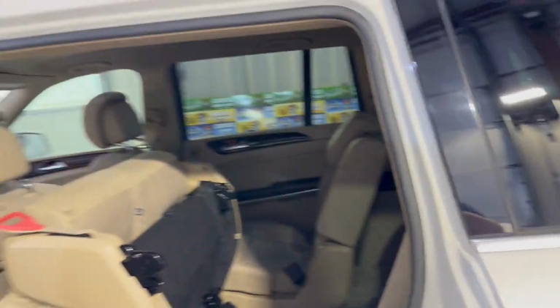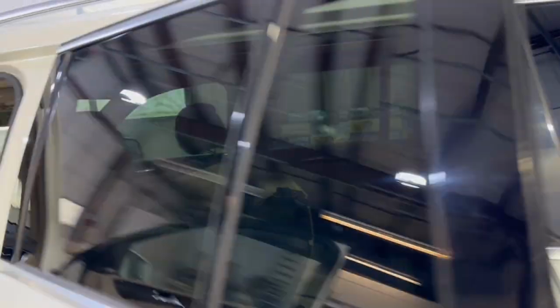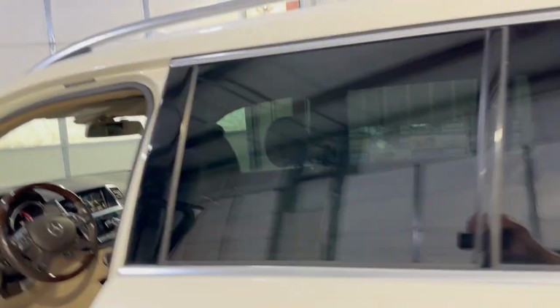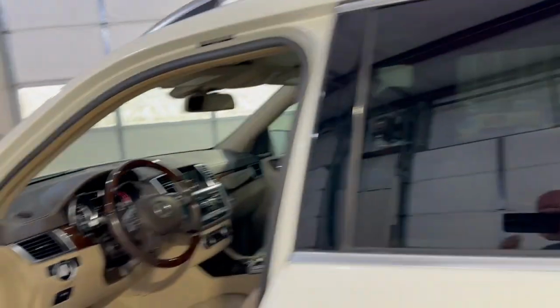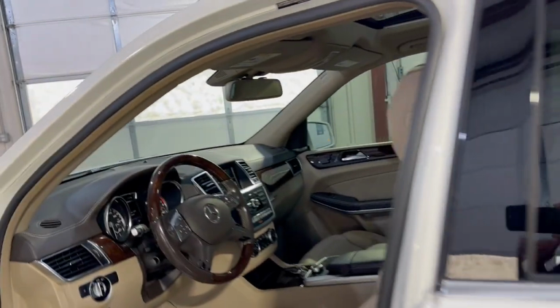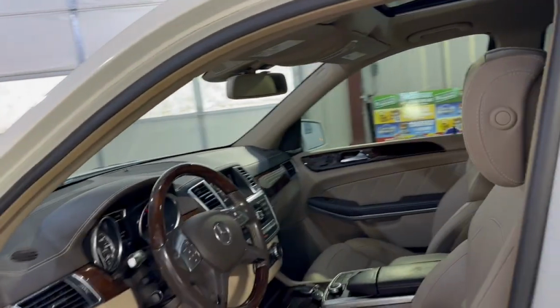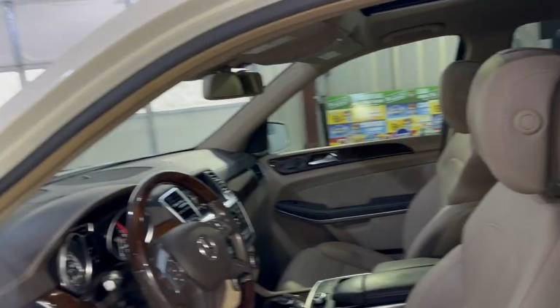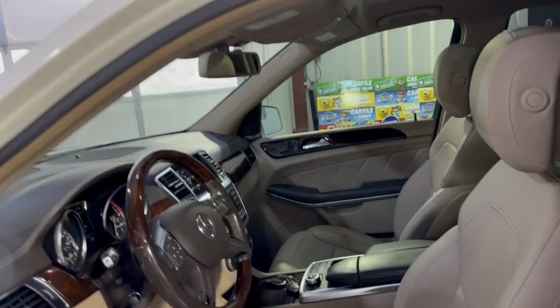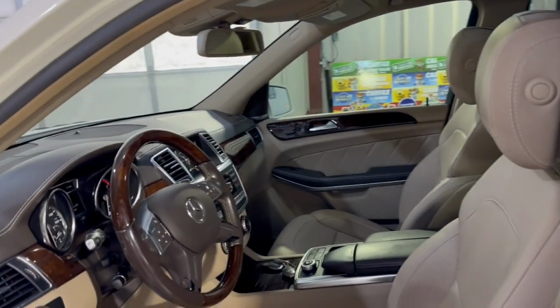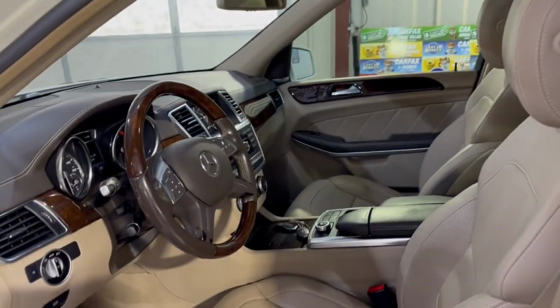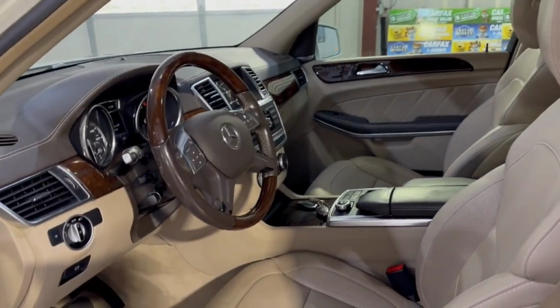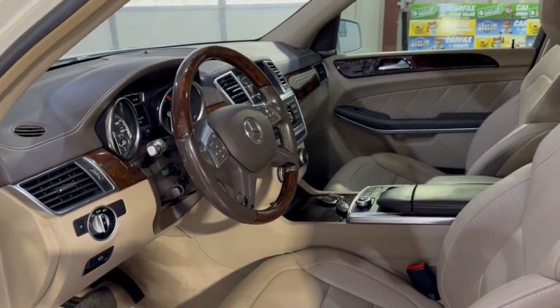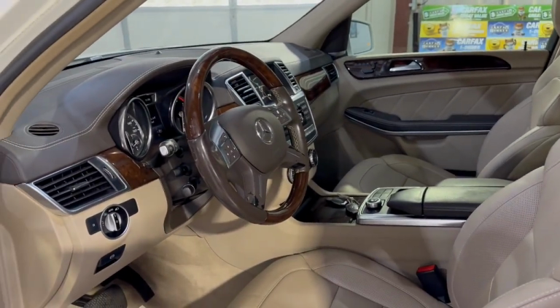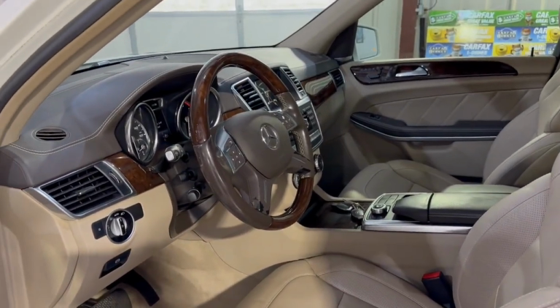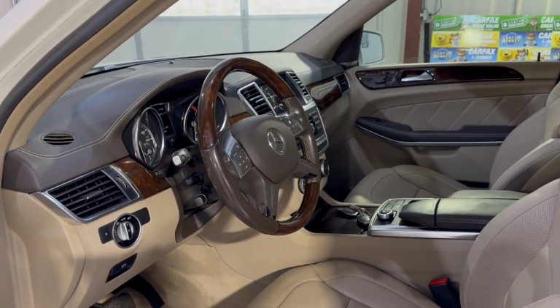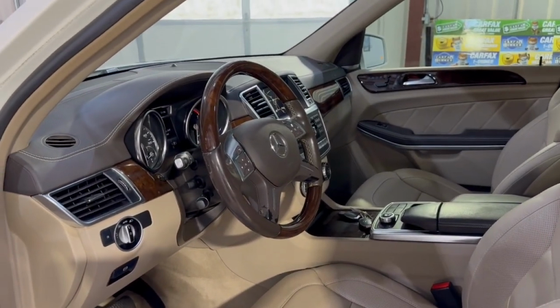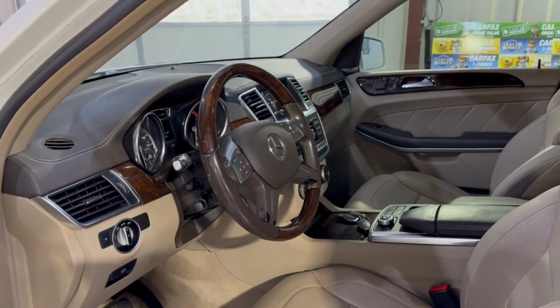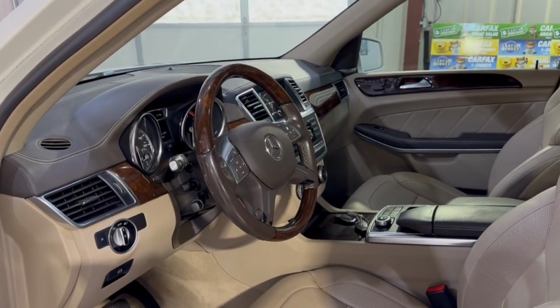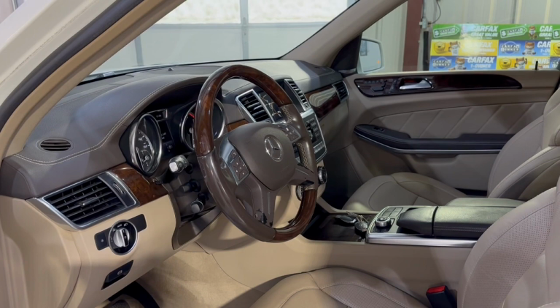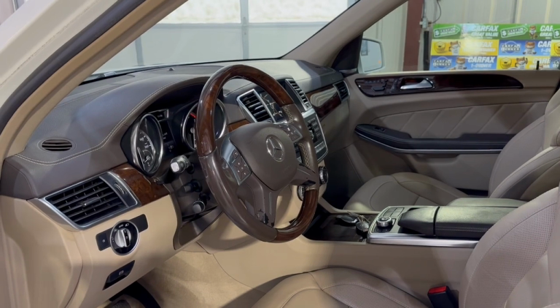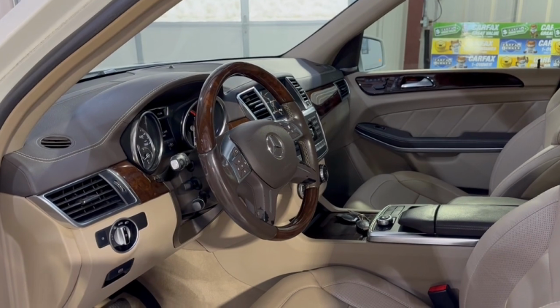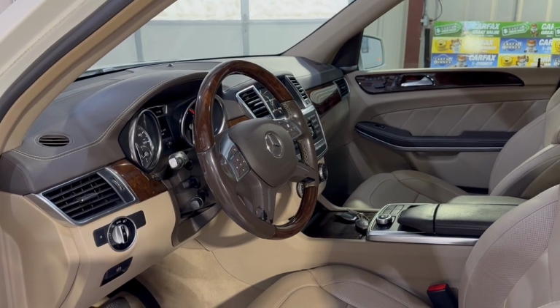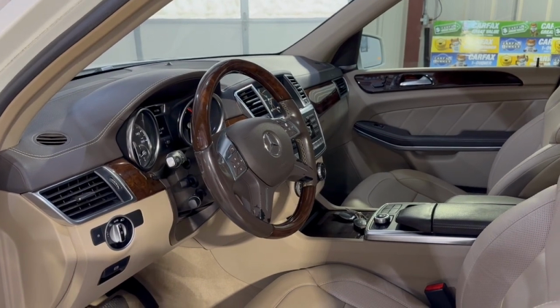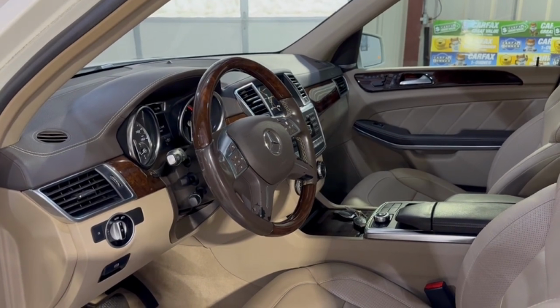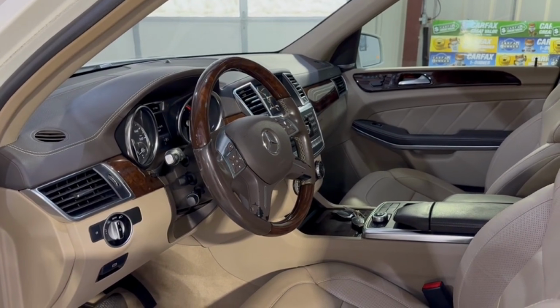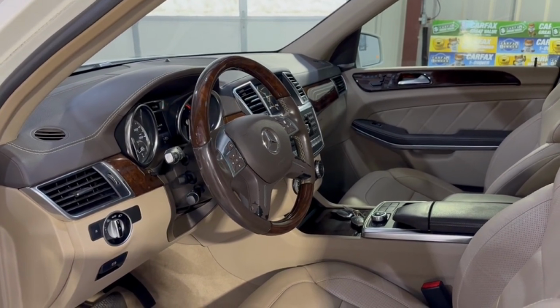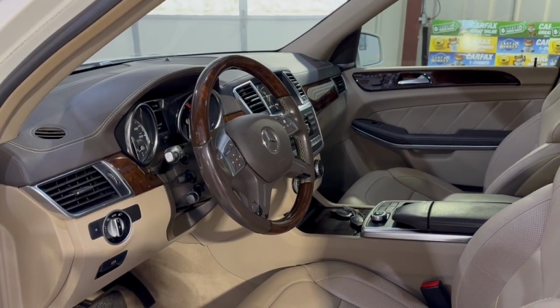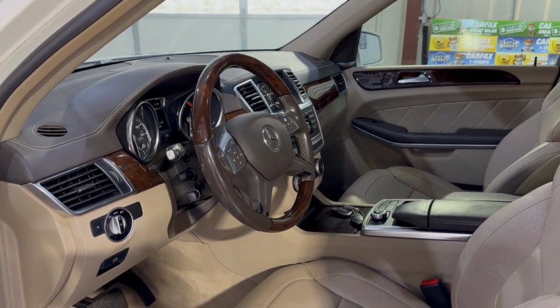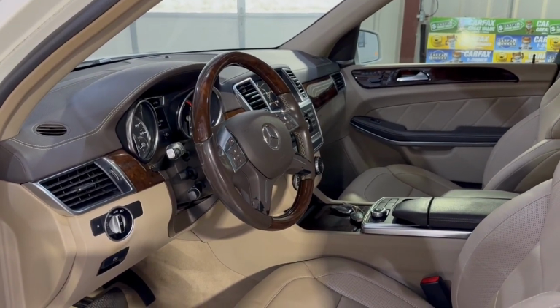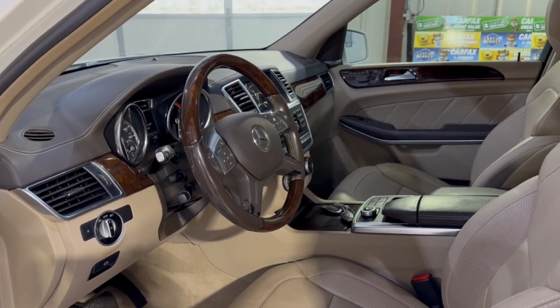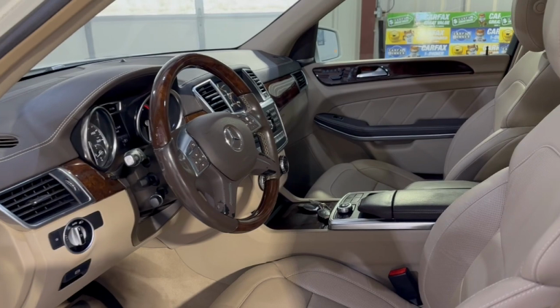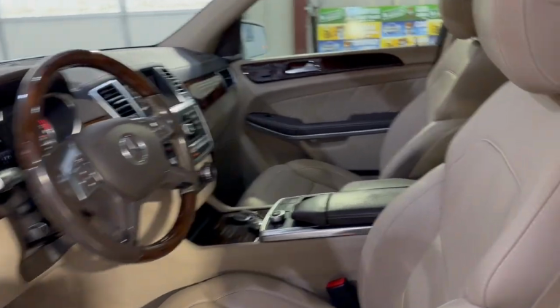By the way, this GL has got the technology package. So we have blind spot assistance, lane keep departure assist, and a pre-collision system.